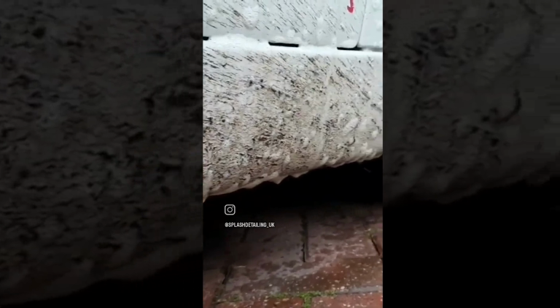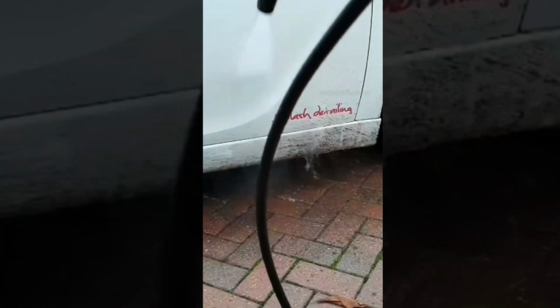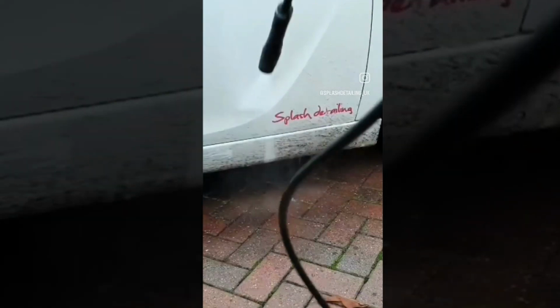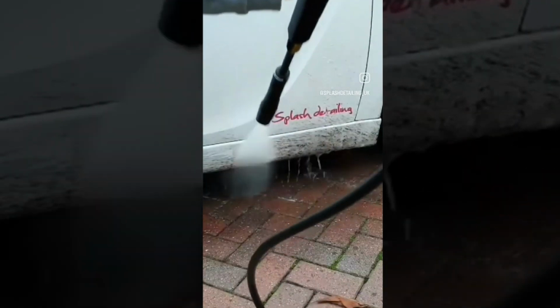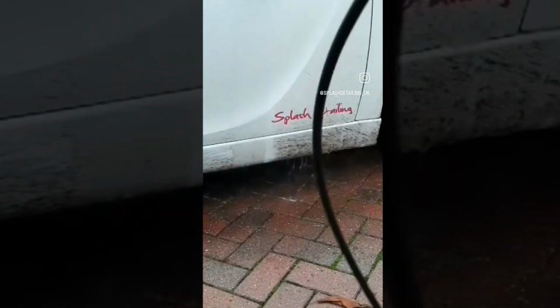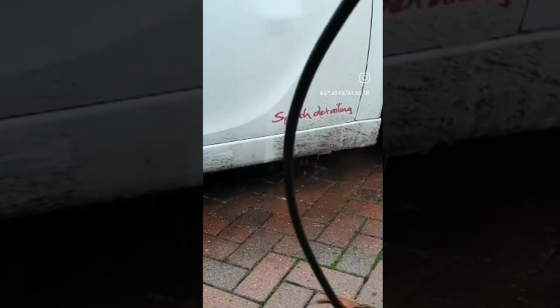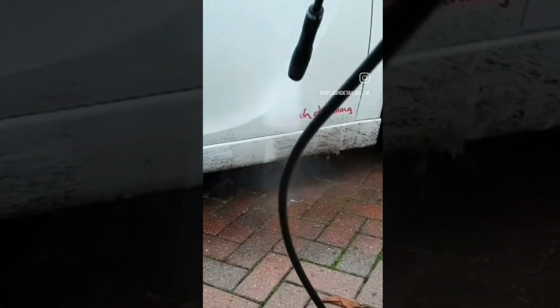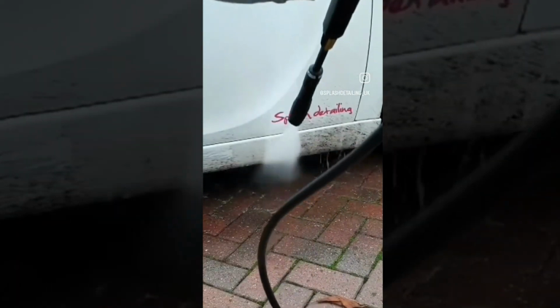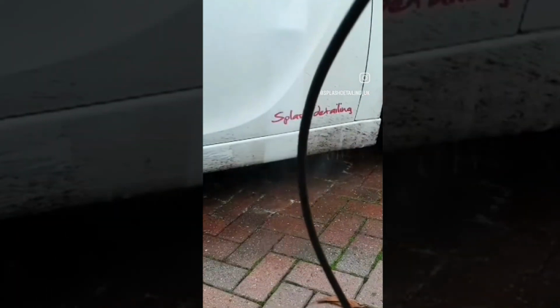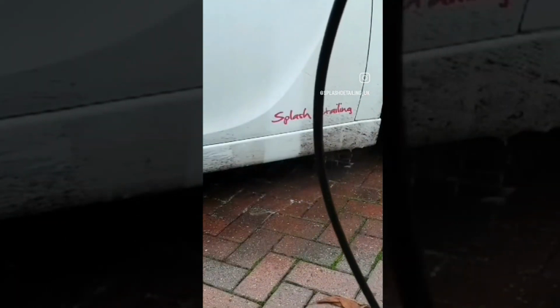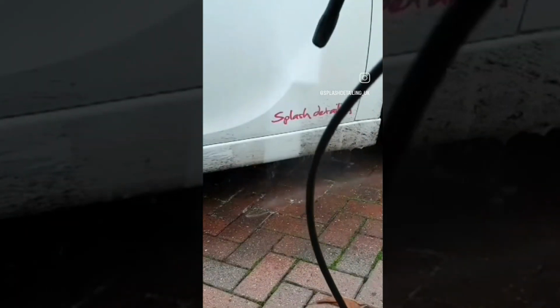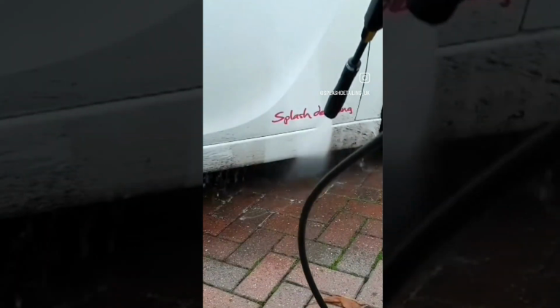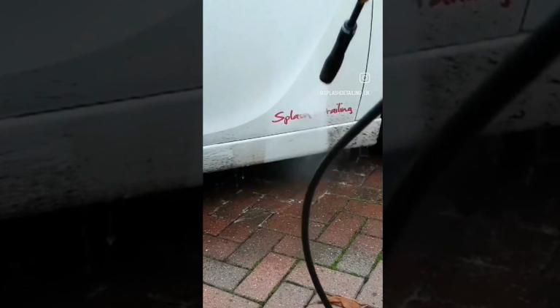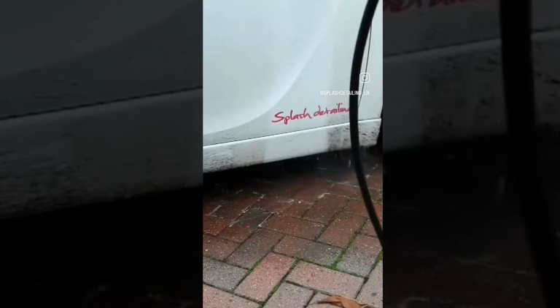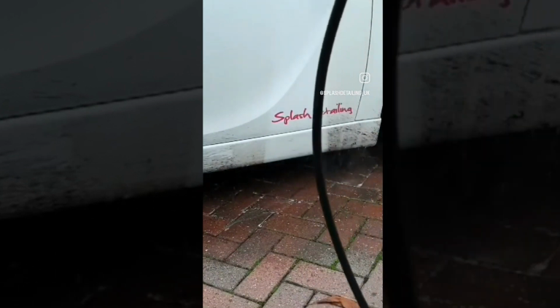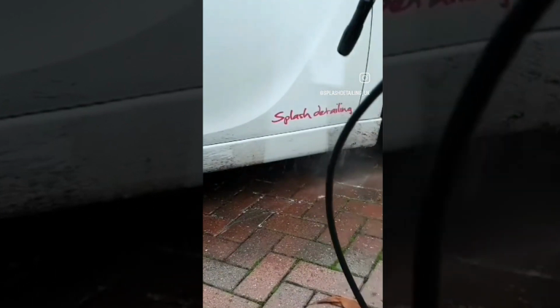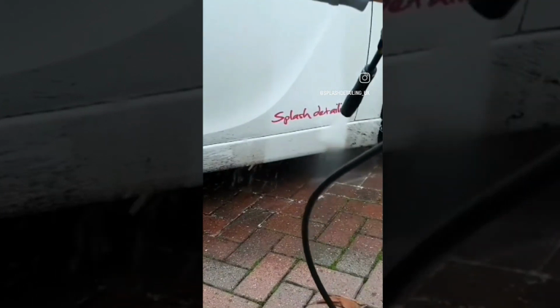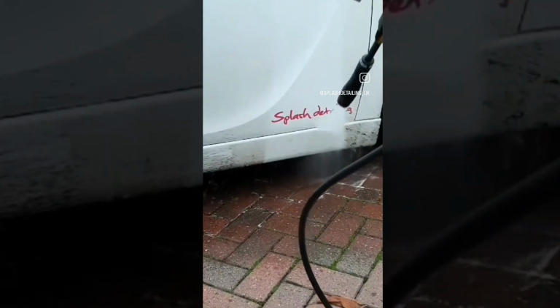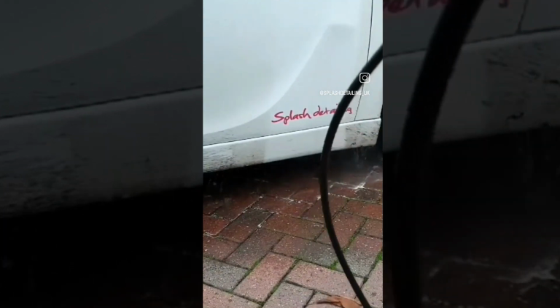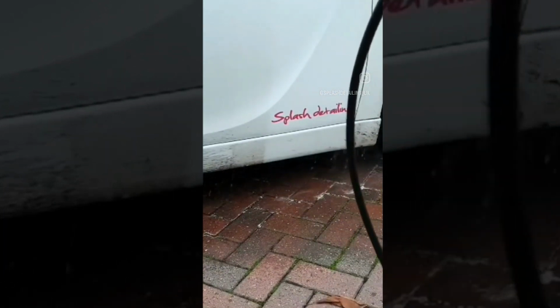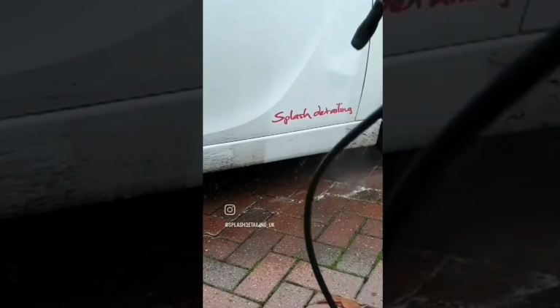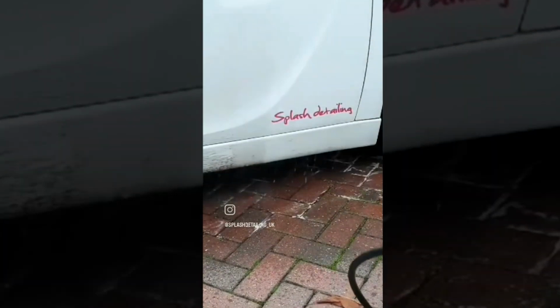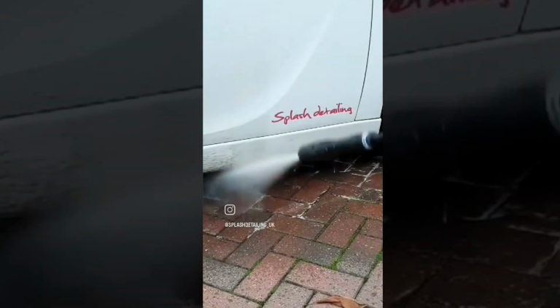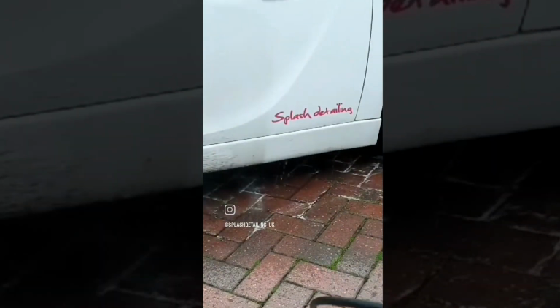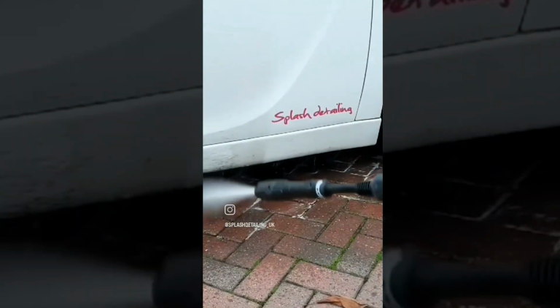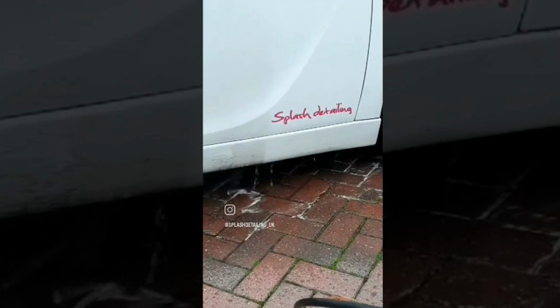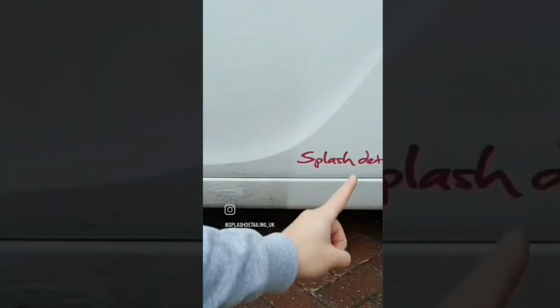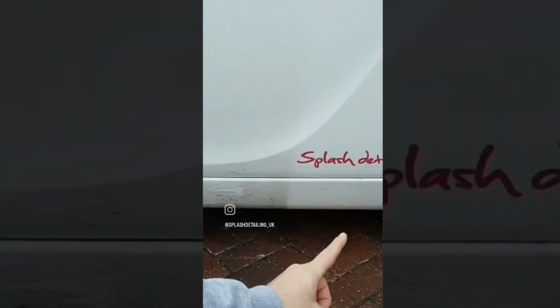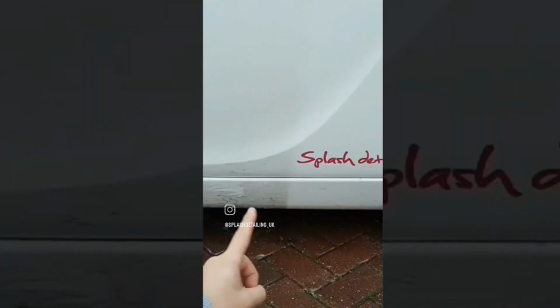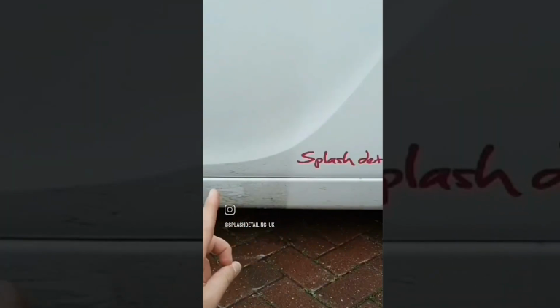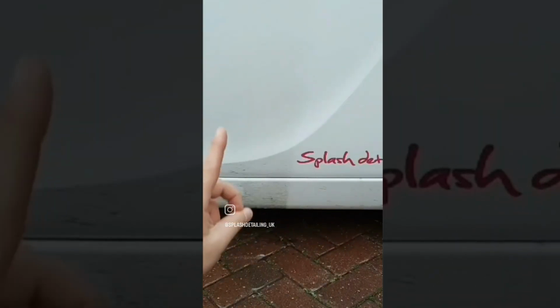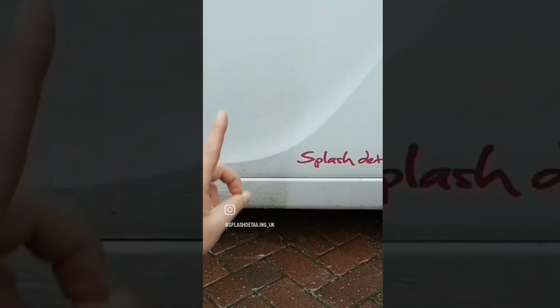As you can see, I'm doing both sides — left side hasn't been treated, right side has. Just look how easy it is for the dirt to come off. Amazing.